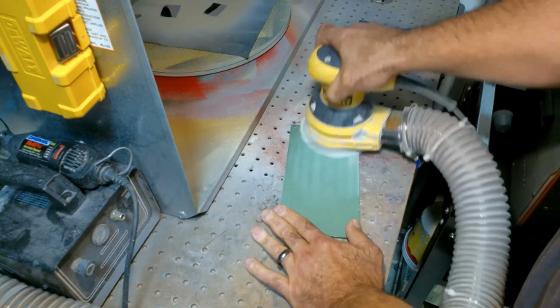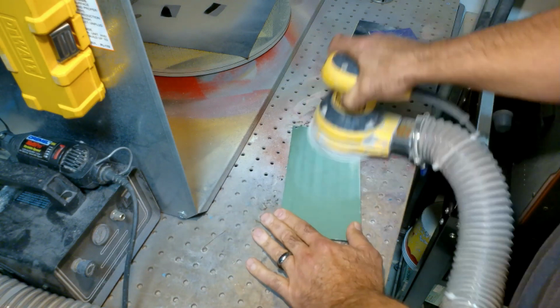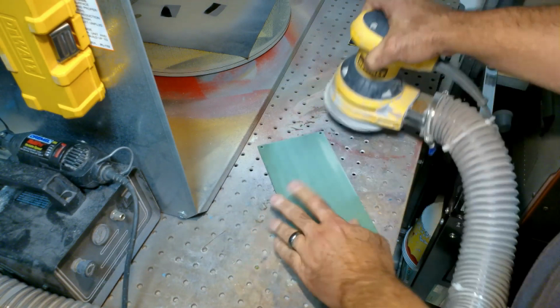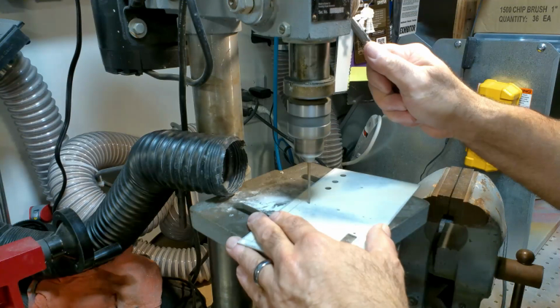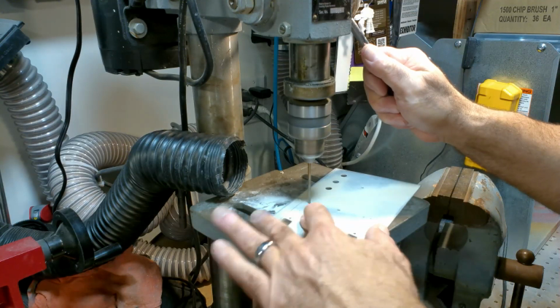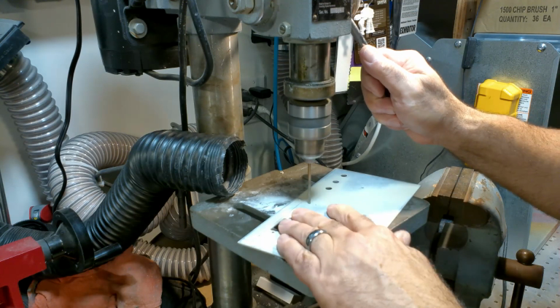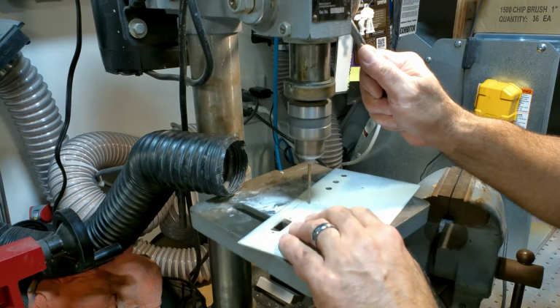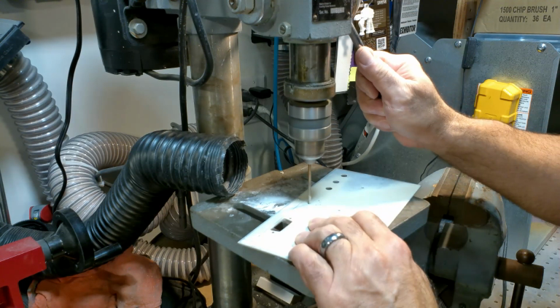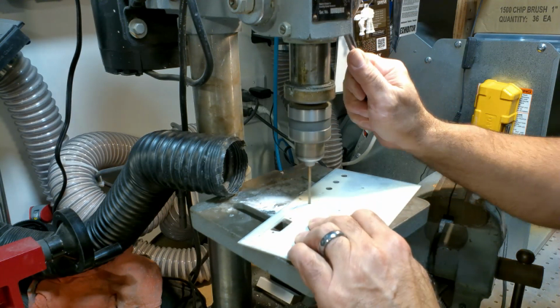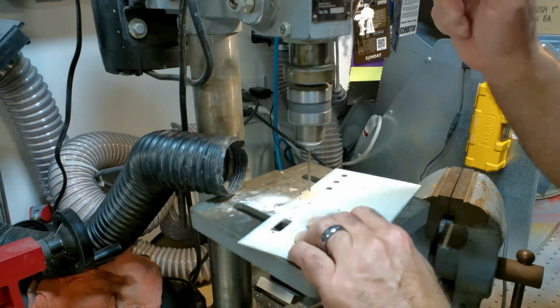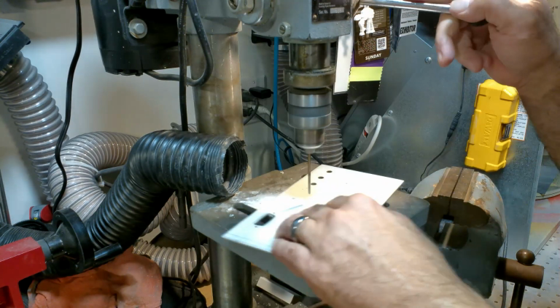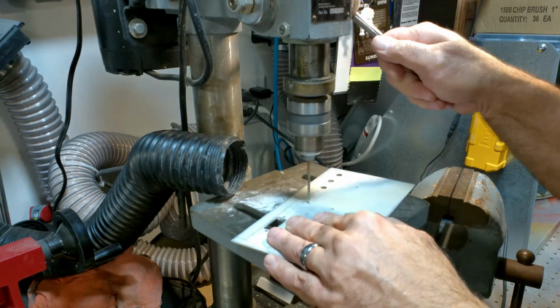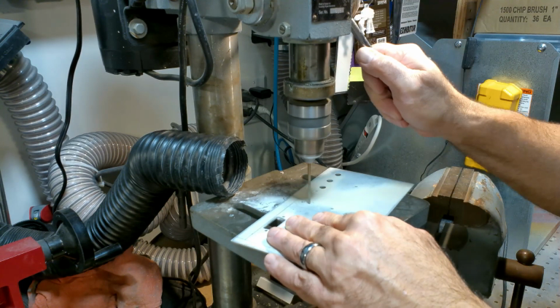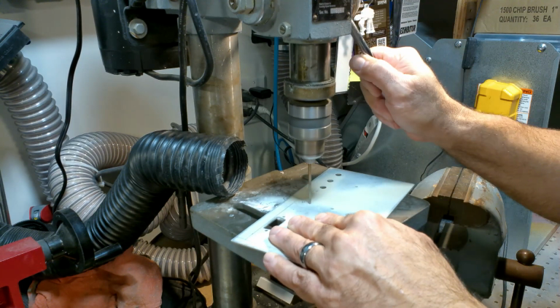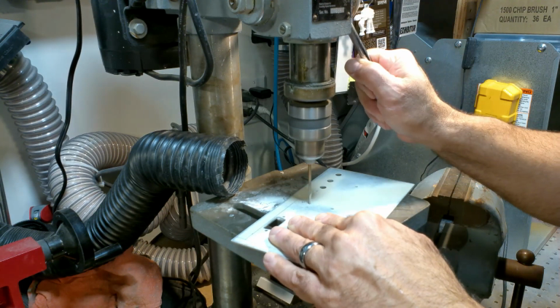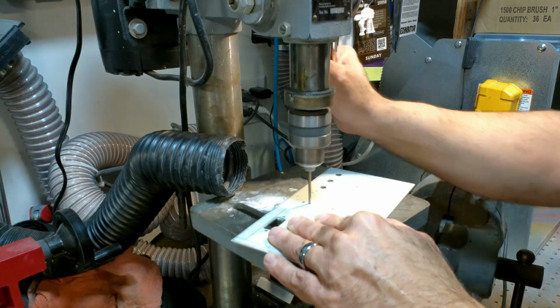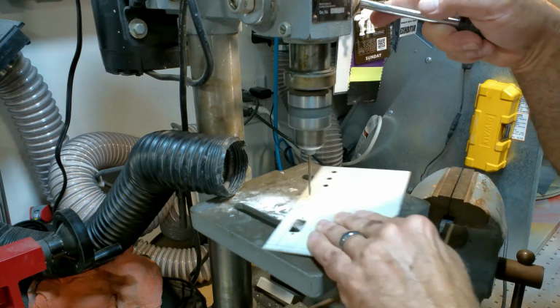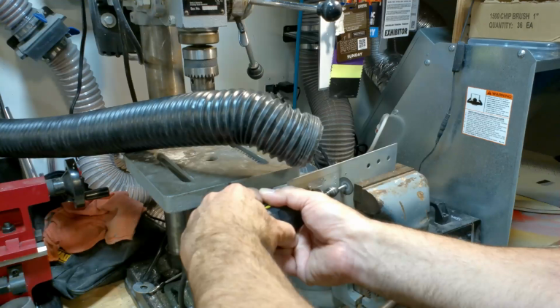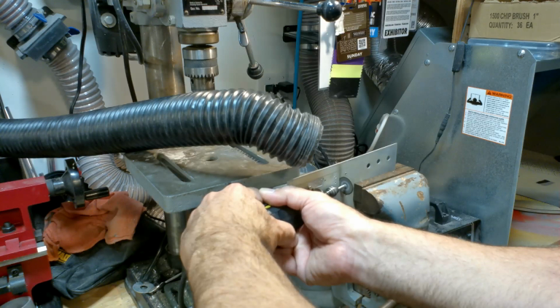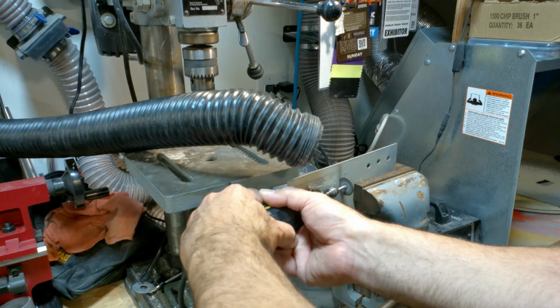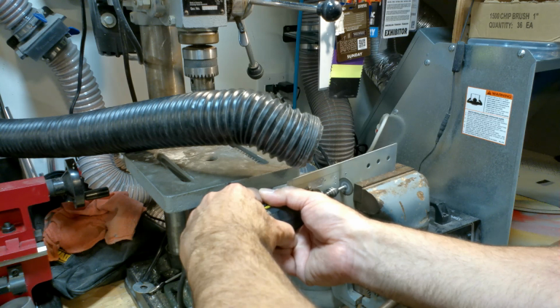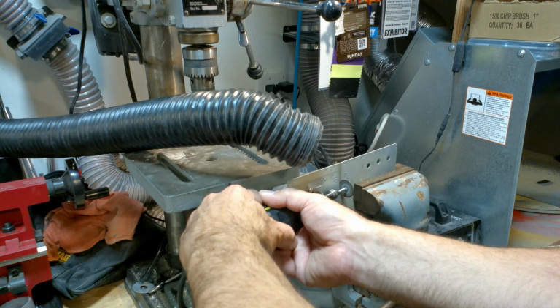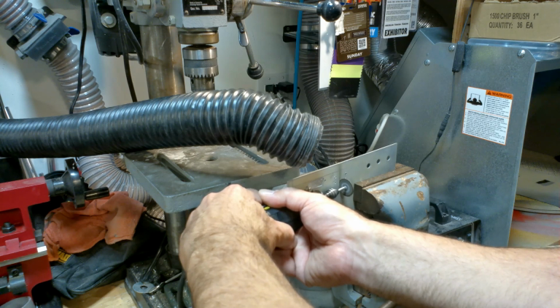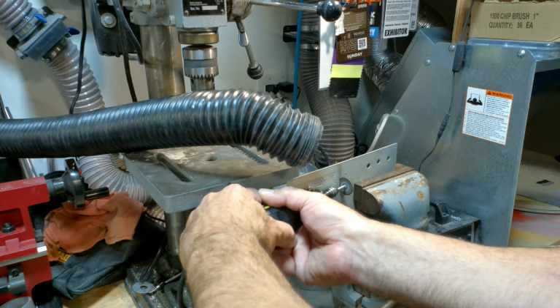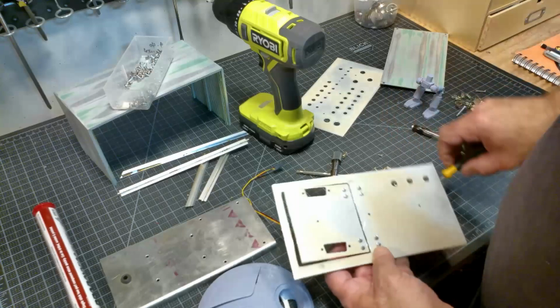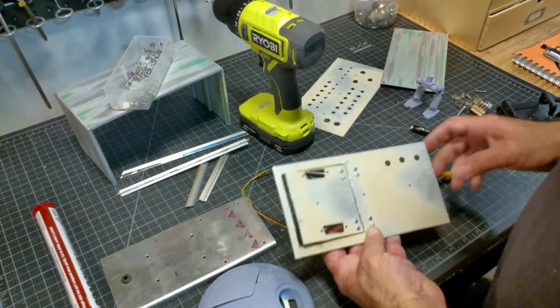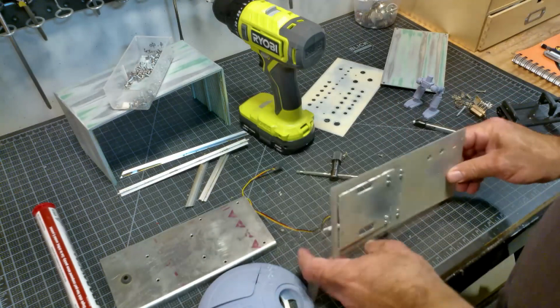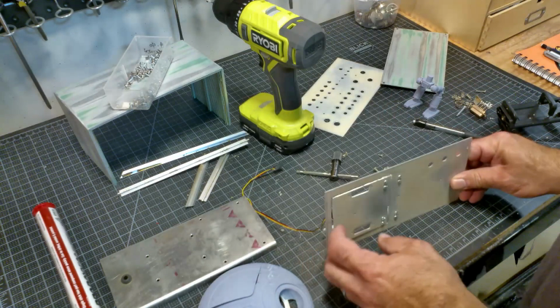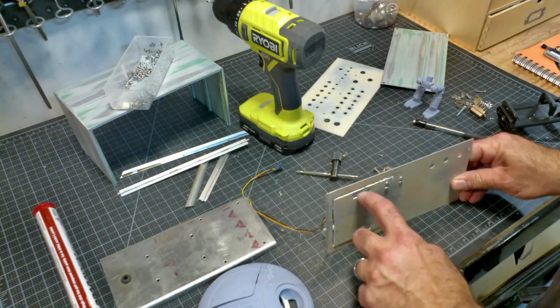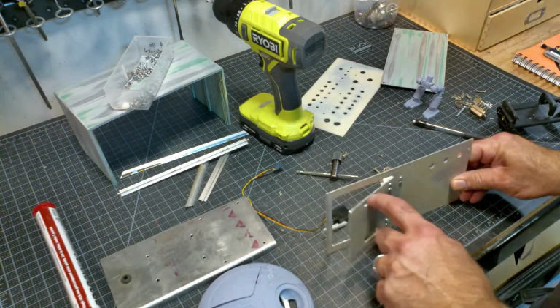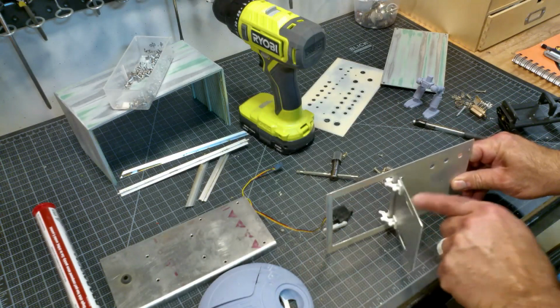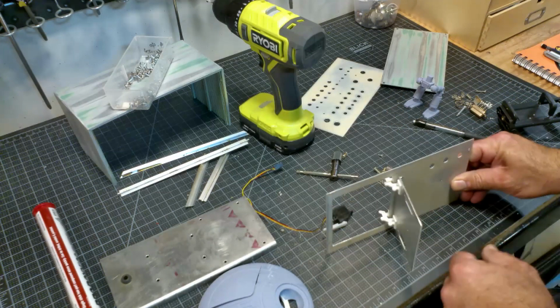The main enclosure was sanded so the new paint would stick, drilled holes in the back plate for hinges, then cut a door into the back plate. After that was the job of reassembling it.